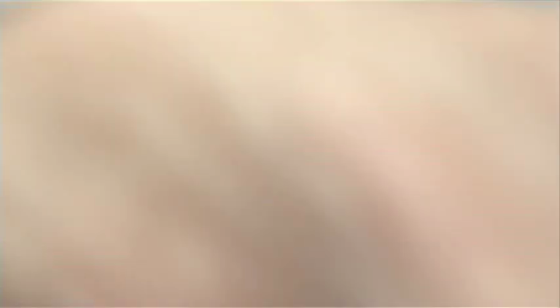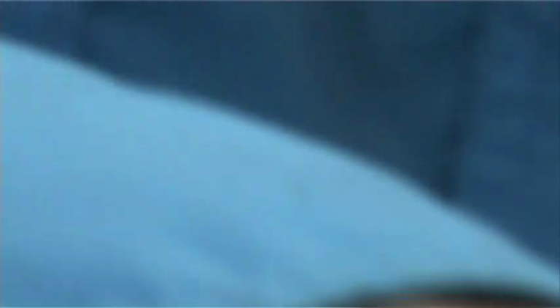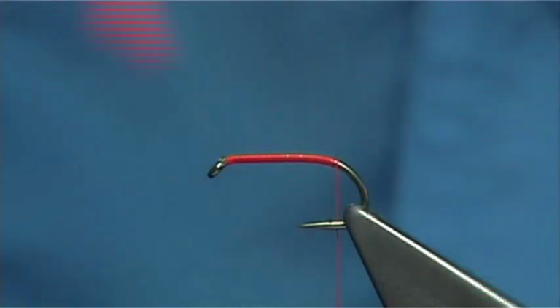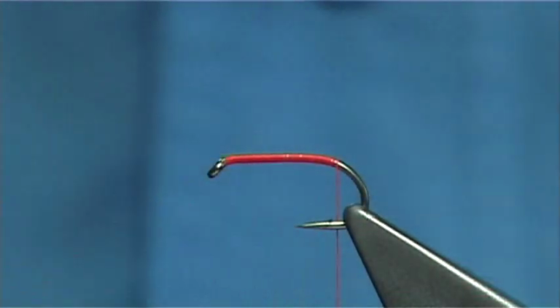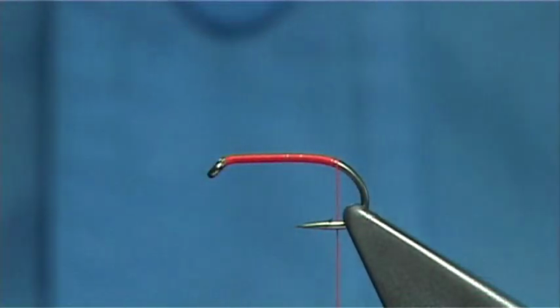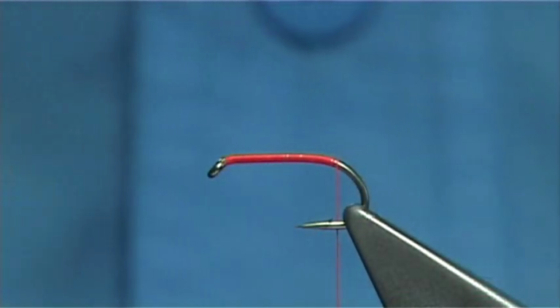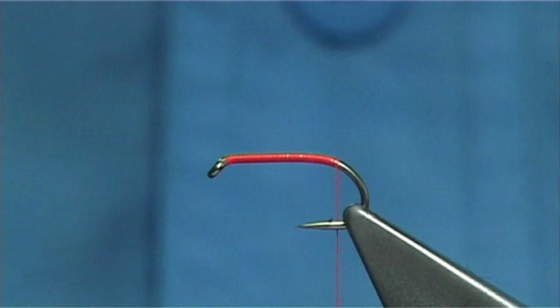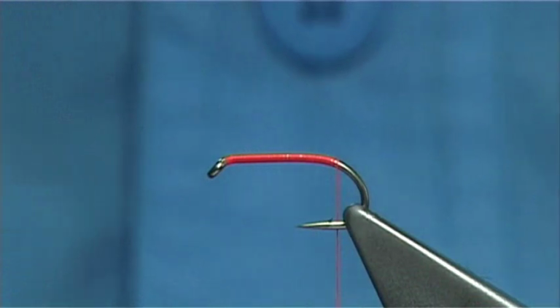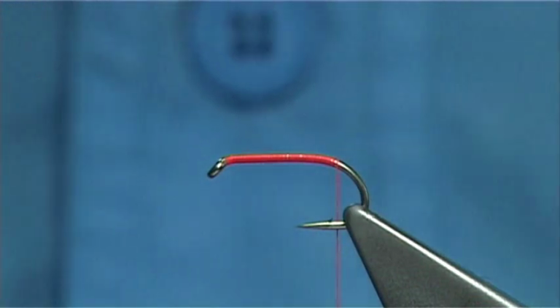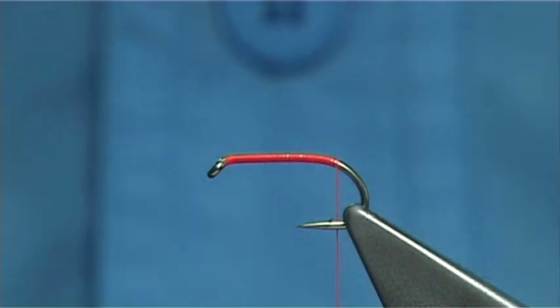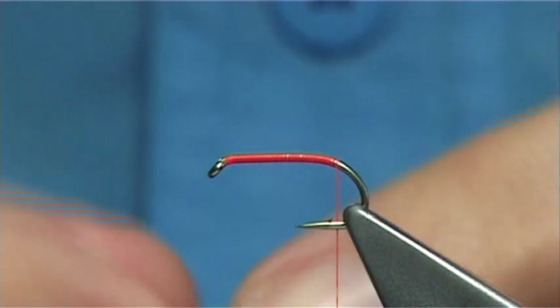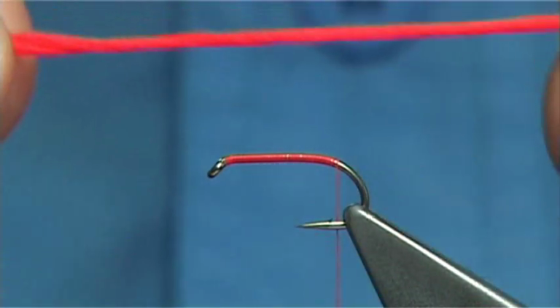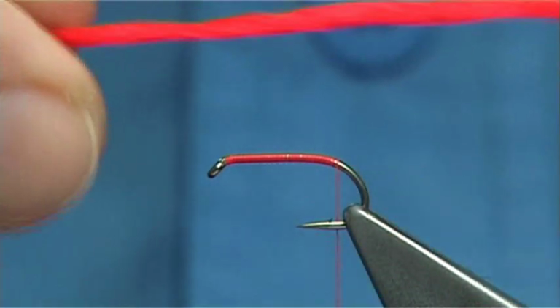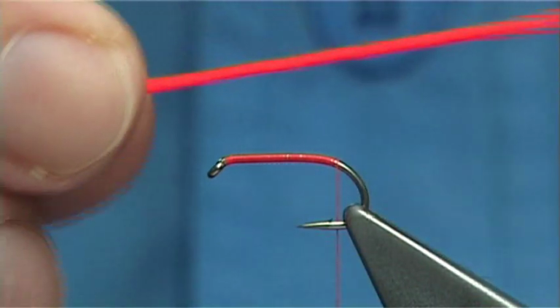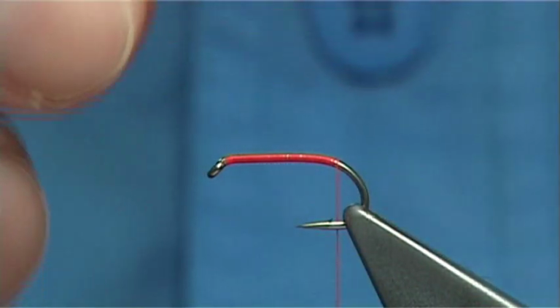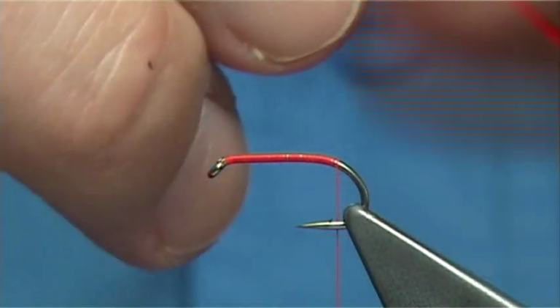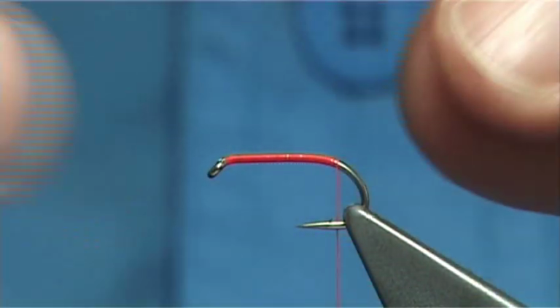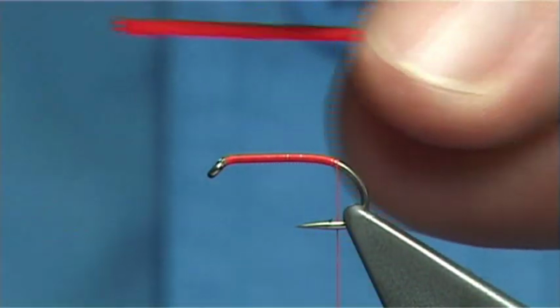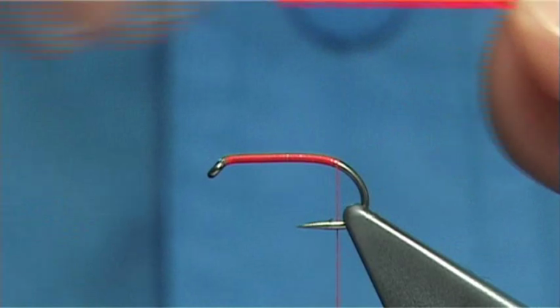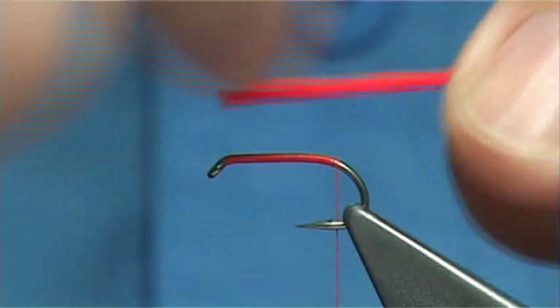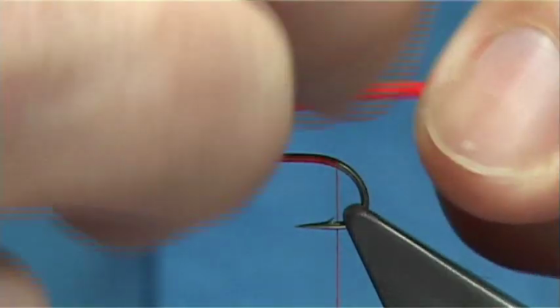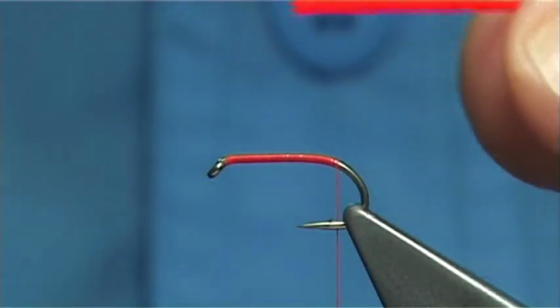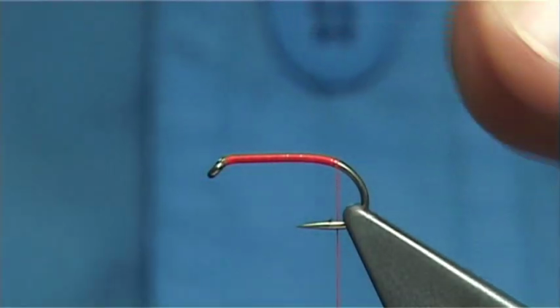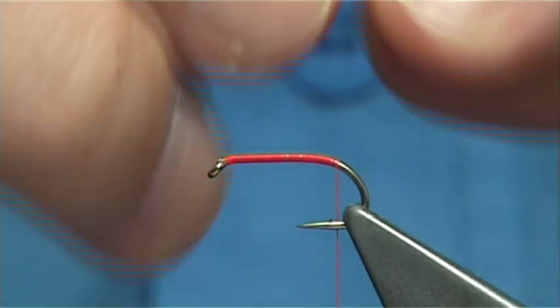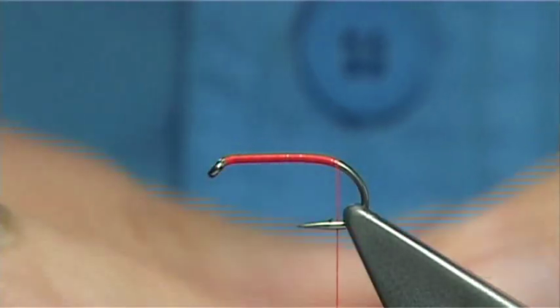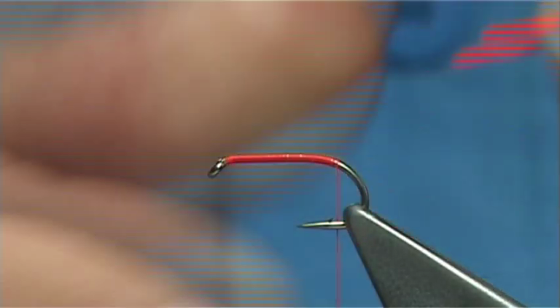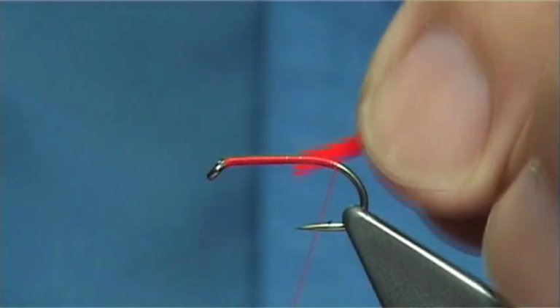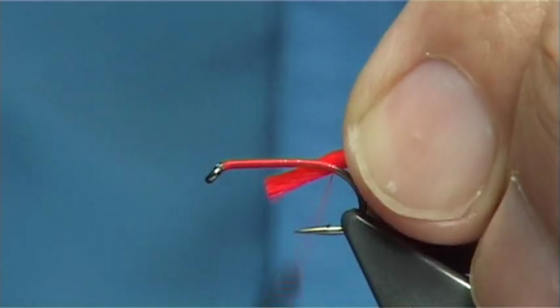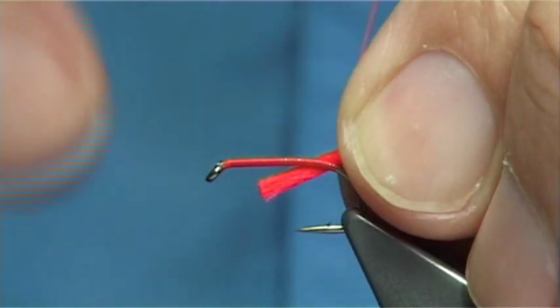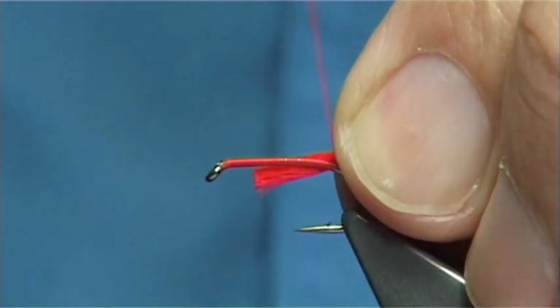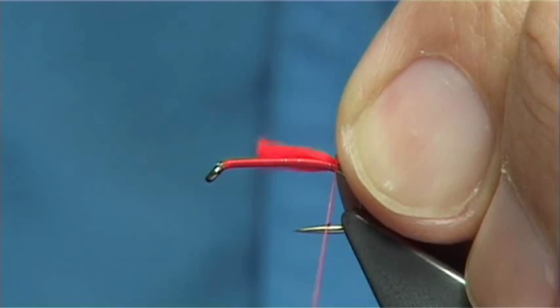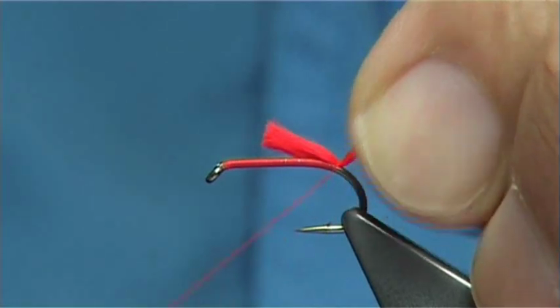Now for the tail of the fly you can use just a bright red wool, or in this case this is Glow Bright Floss number 4. There are 8 strands in this, just brushed together. We tie it at the full length of the body.